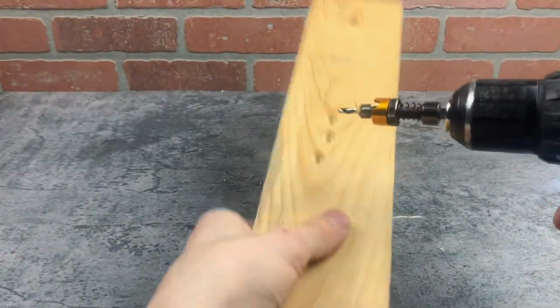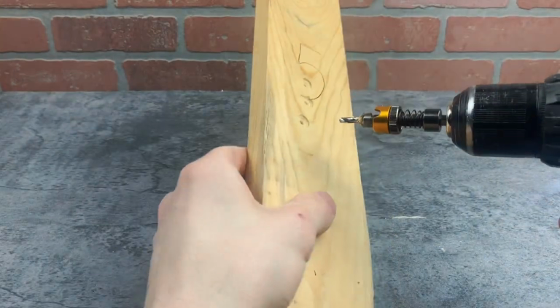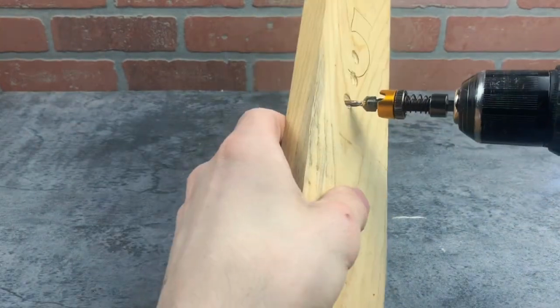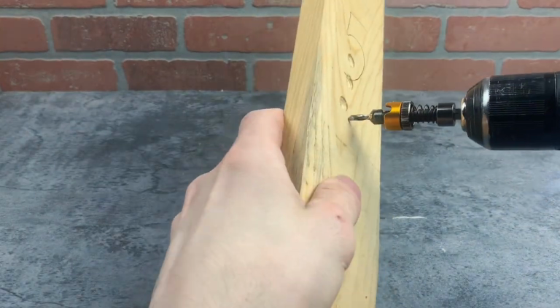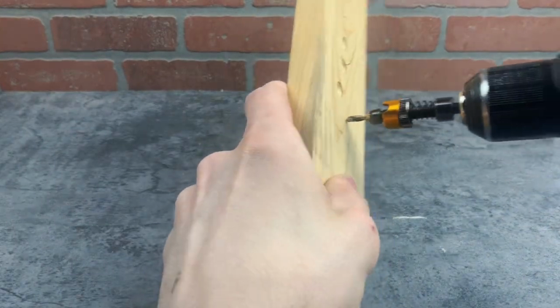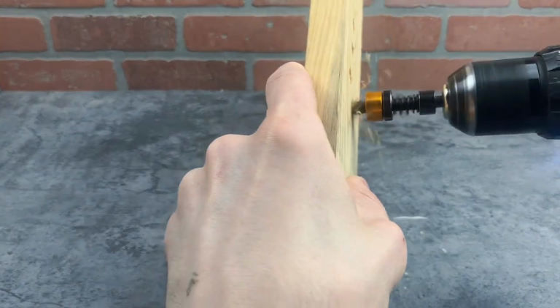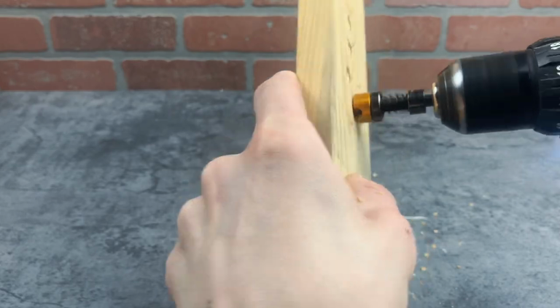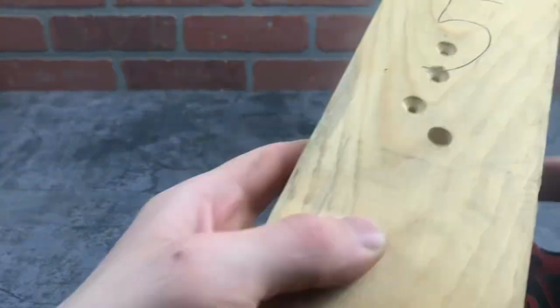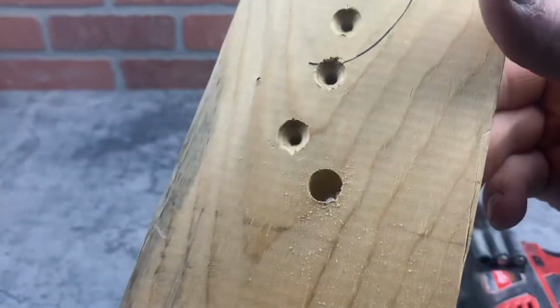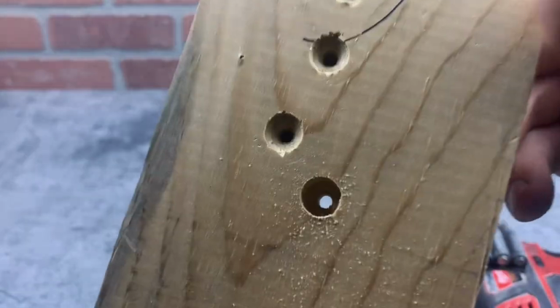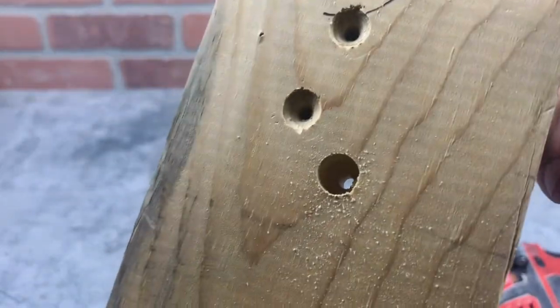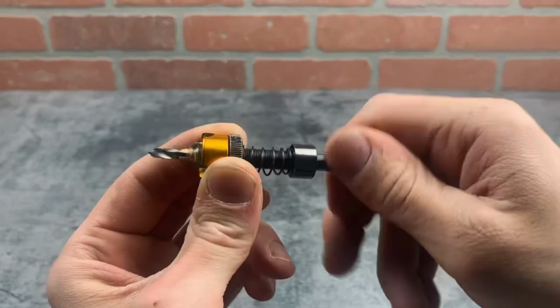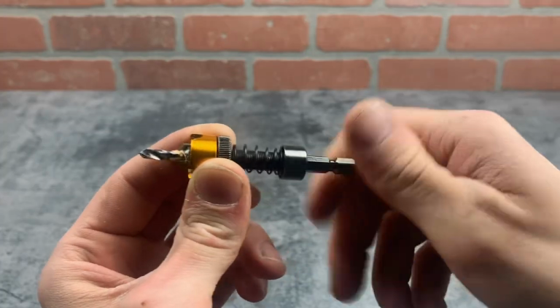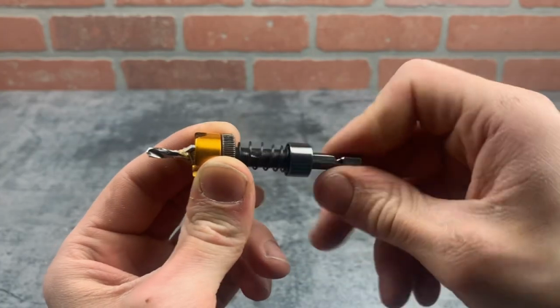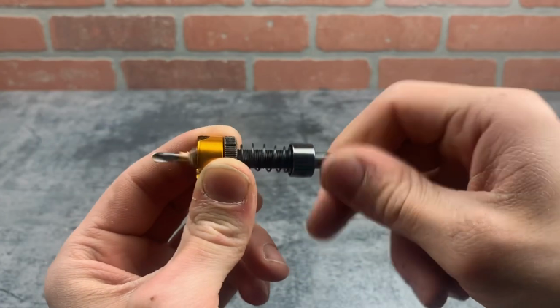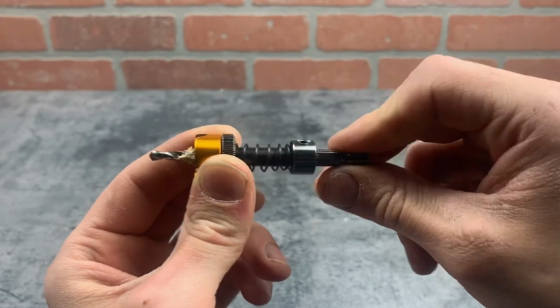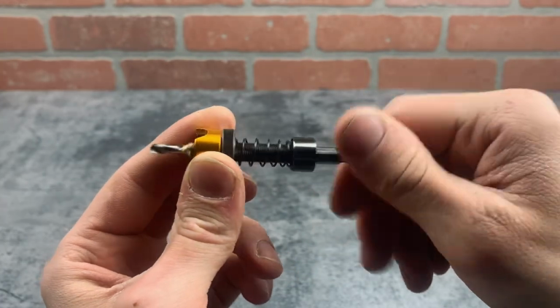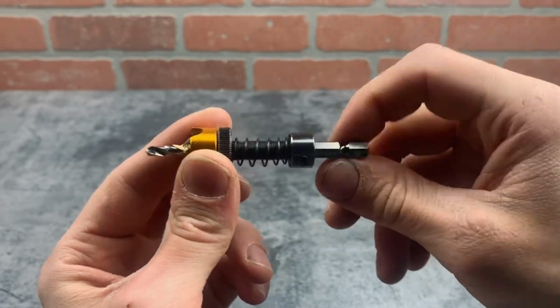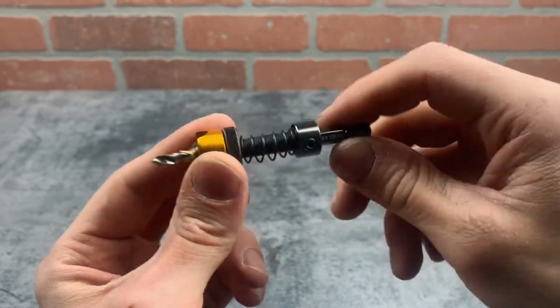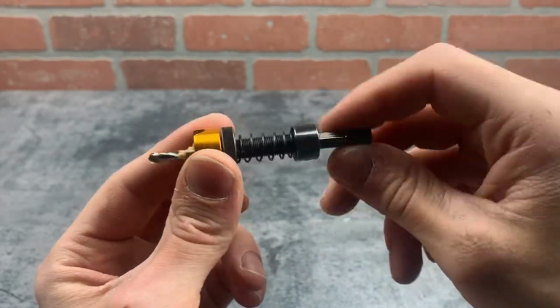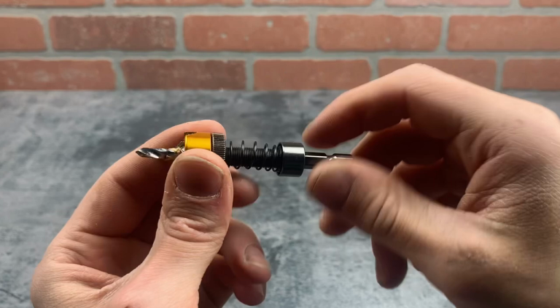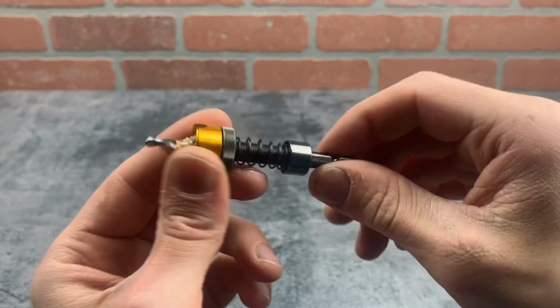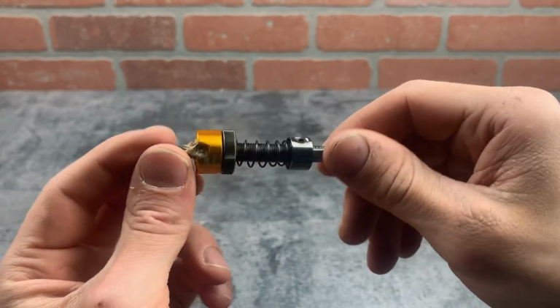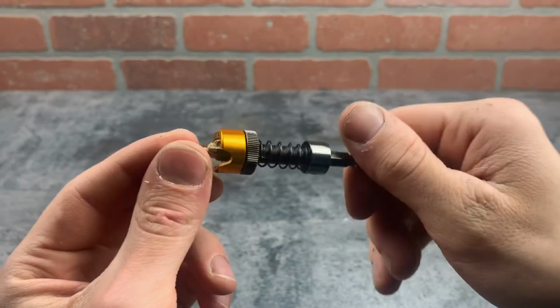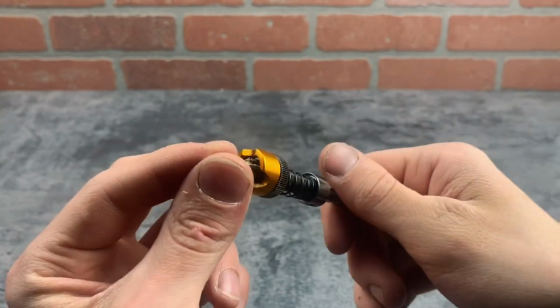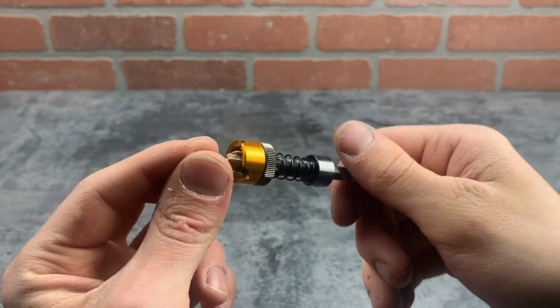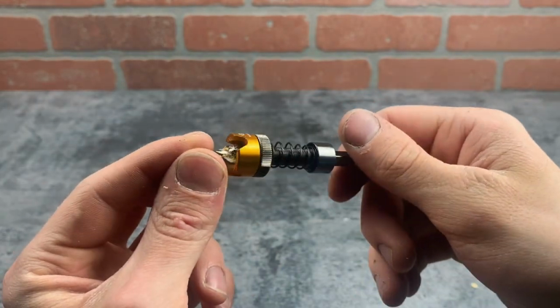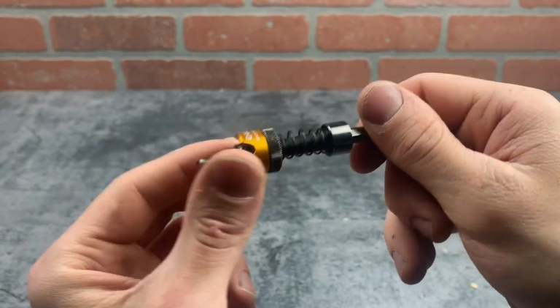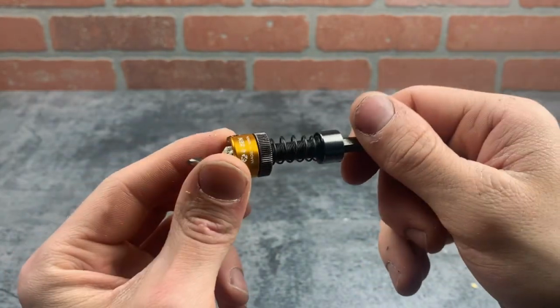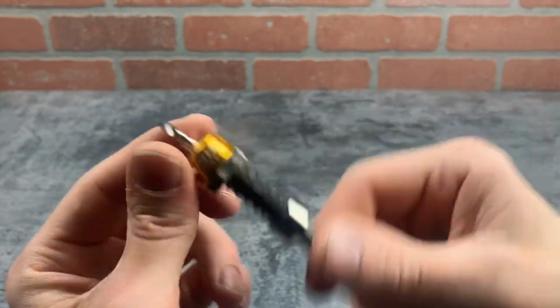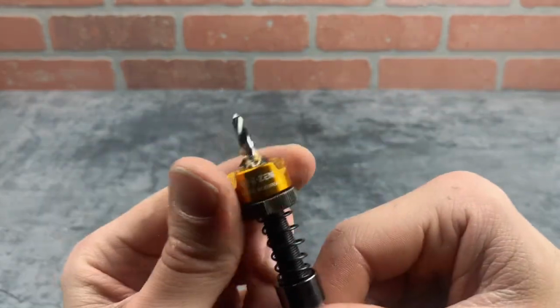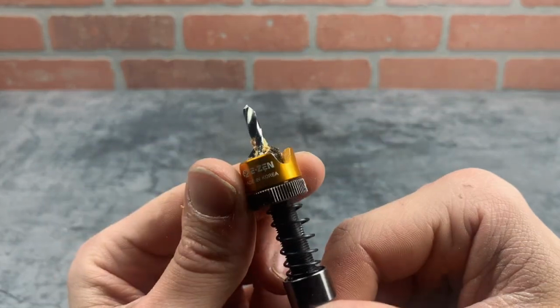If you wish to use dowel plugs, you can quickly and easily adjust the depth of the bit and then drill down enough to plug the screw hole. My only problem with this countersink bit is it doesn't allow for adjustment for smaller screws.